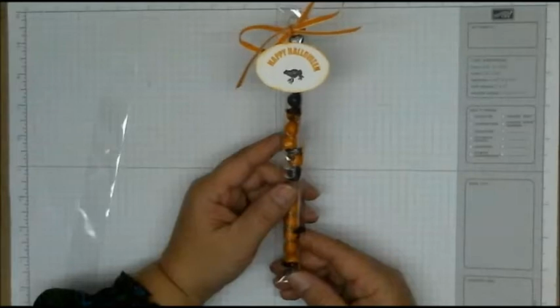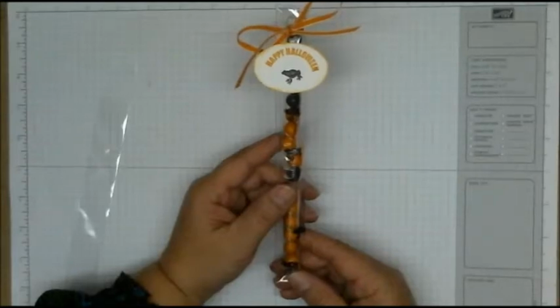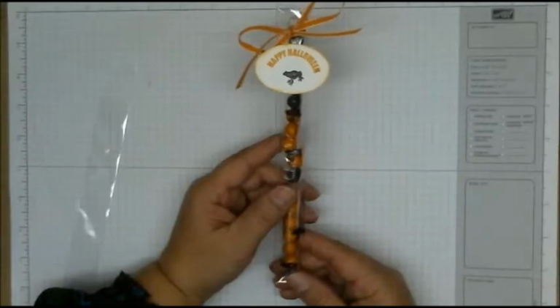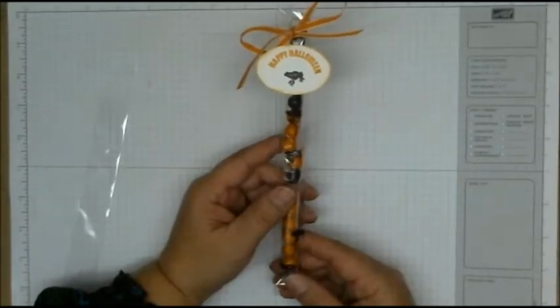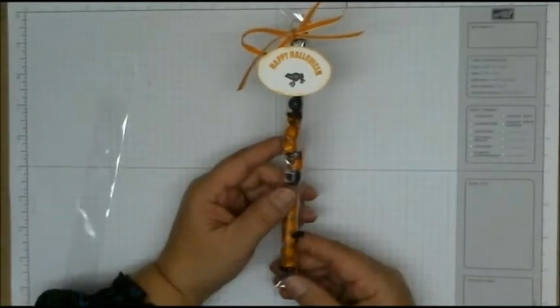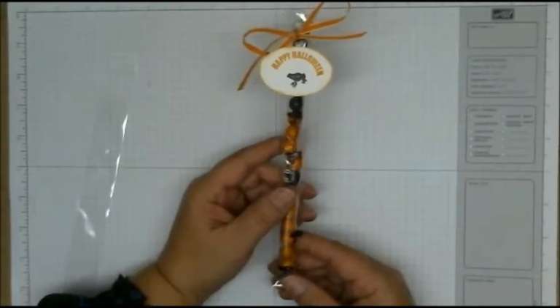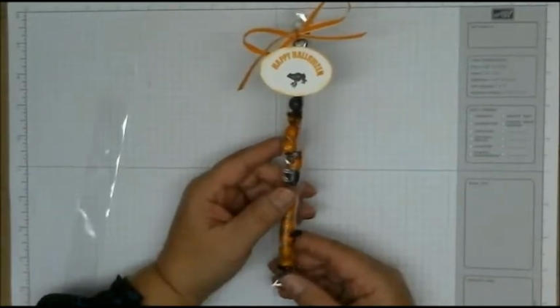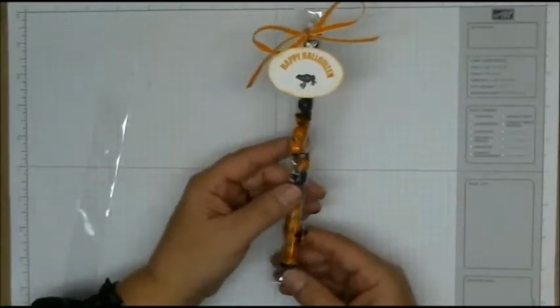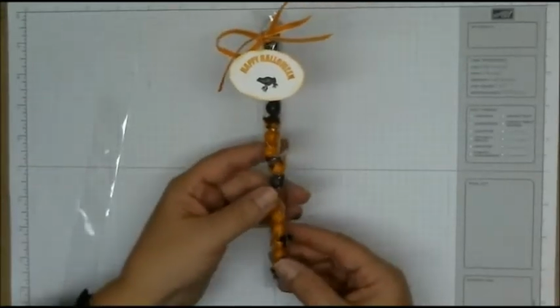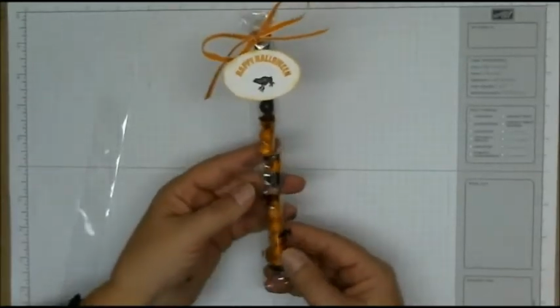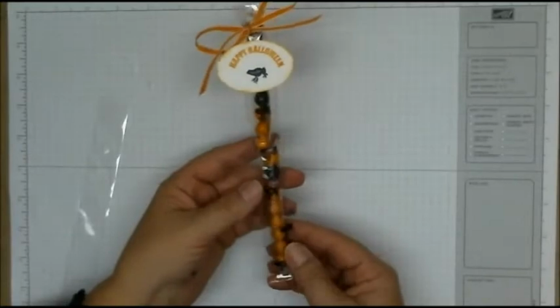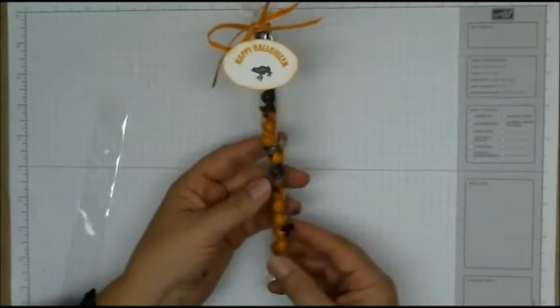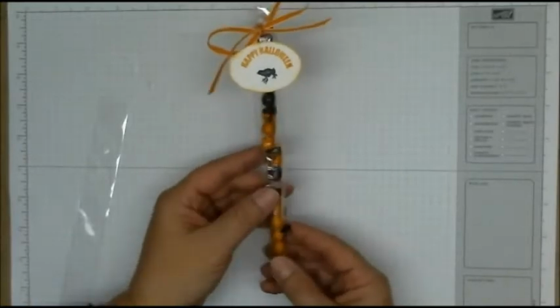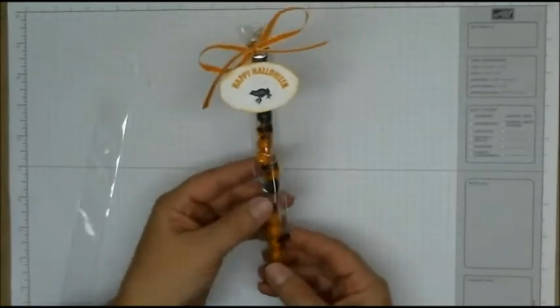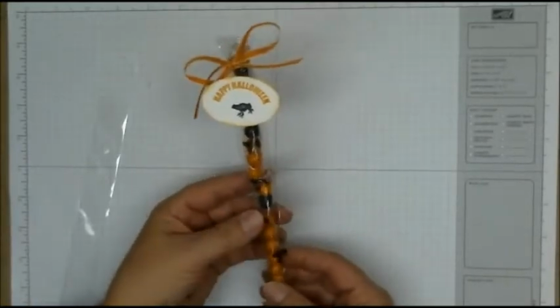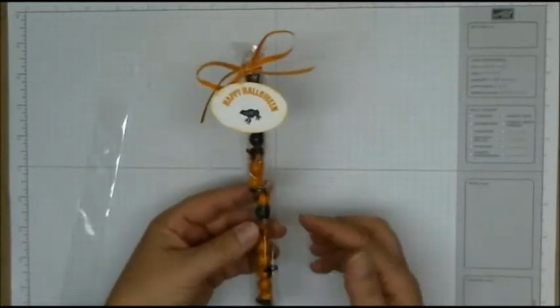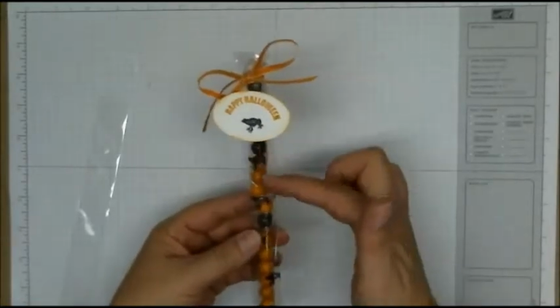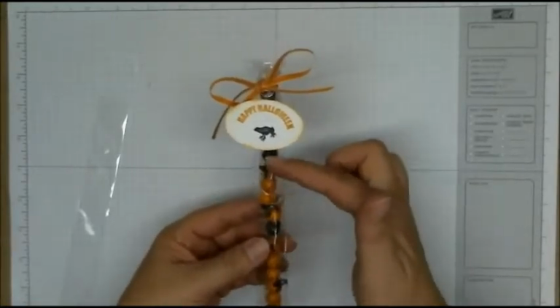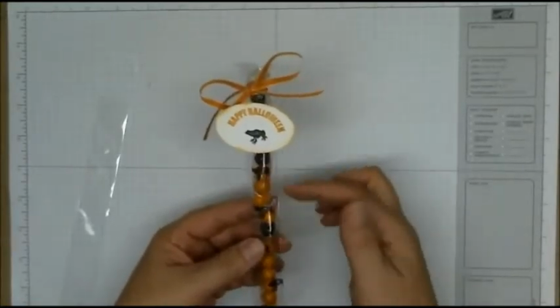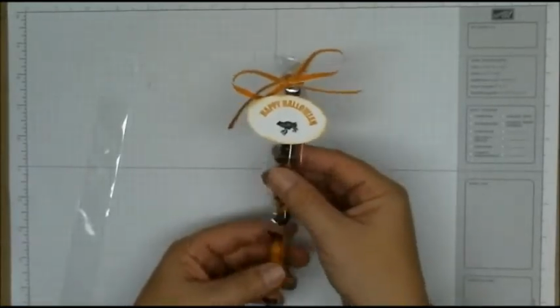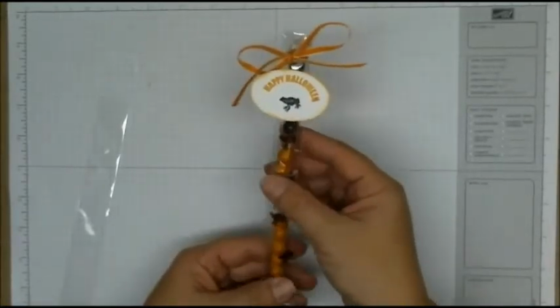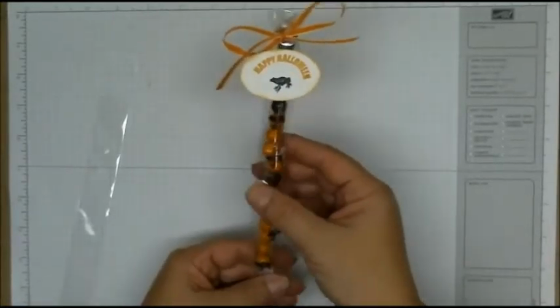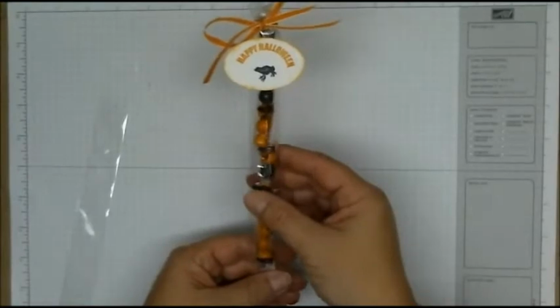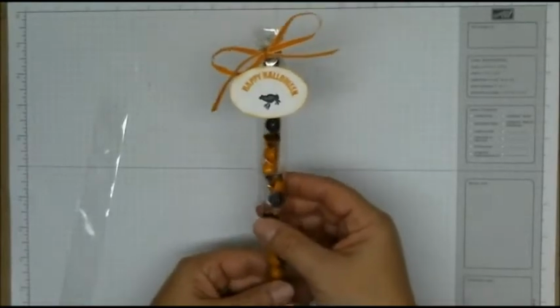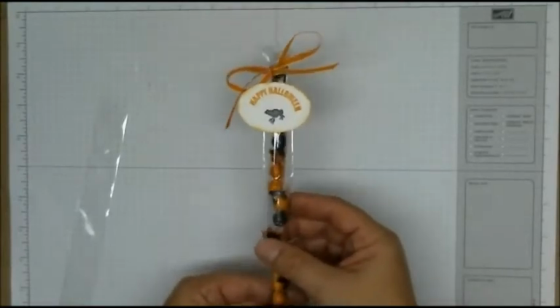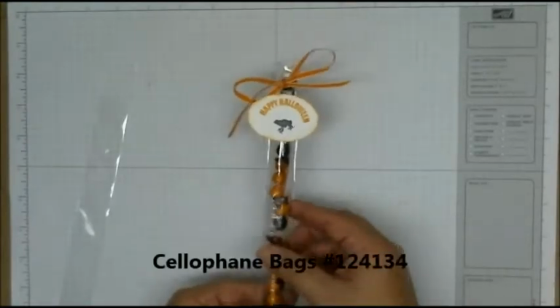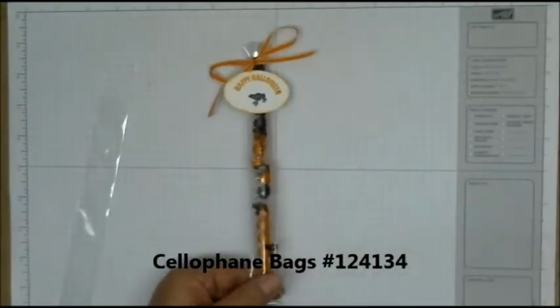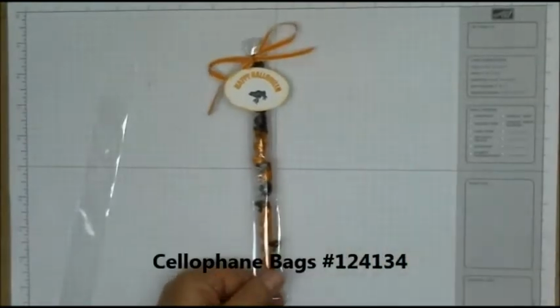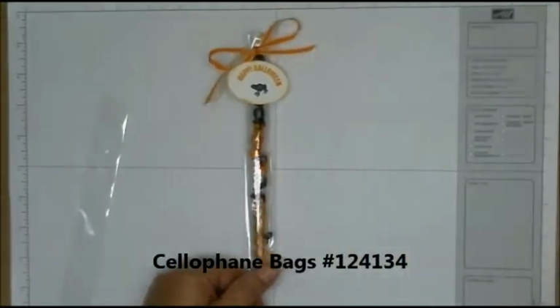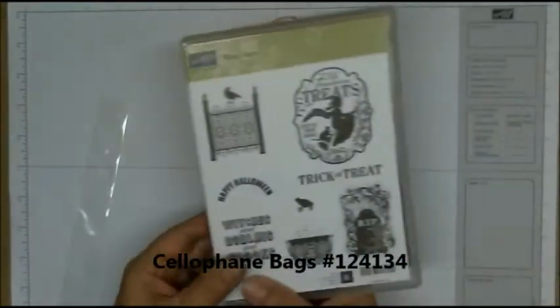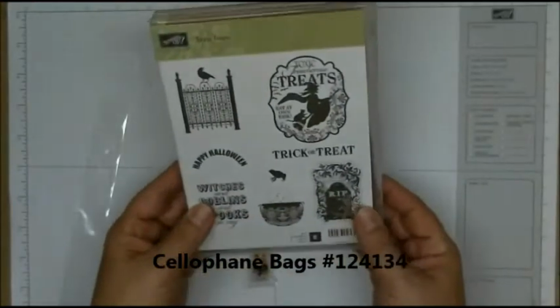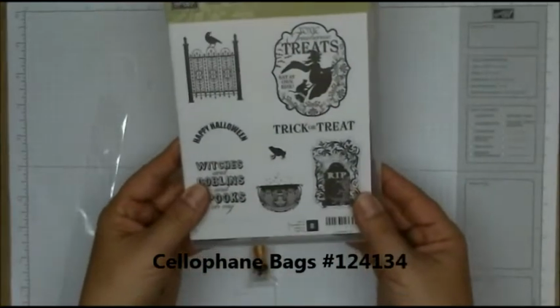Hi folks, thanks so much for stopping in today. I'm going to show you how to make this cute little Halloween favor using our small cellophane bag and the Toxic Treat stamp set.